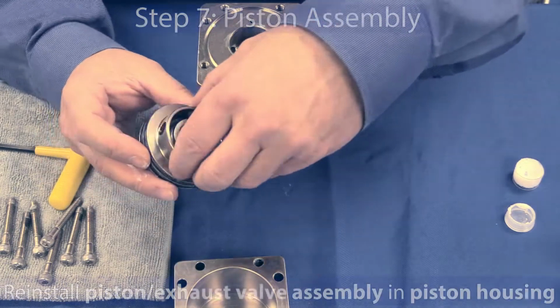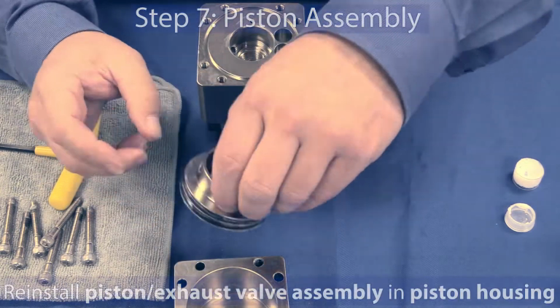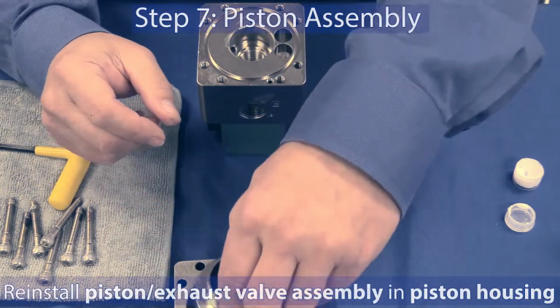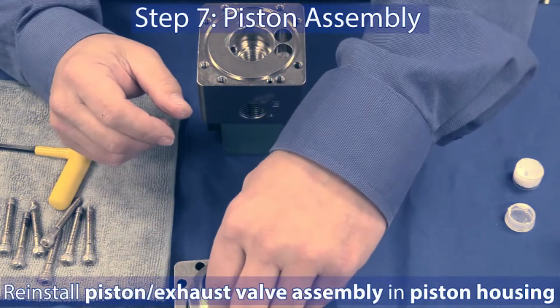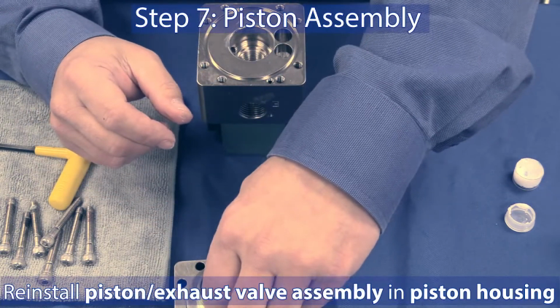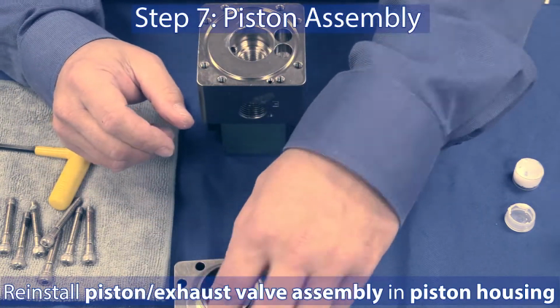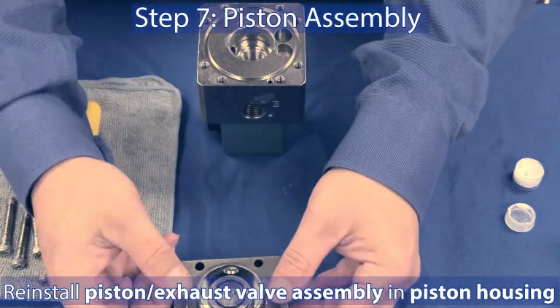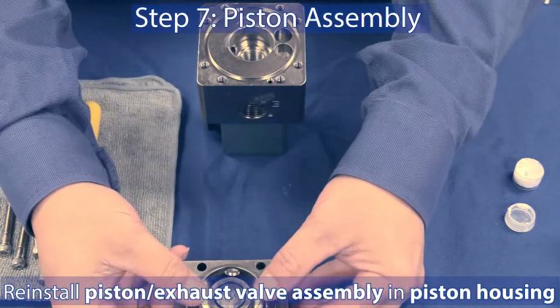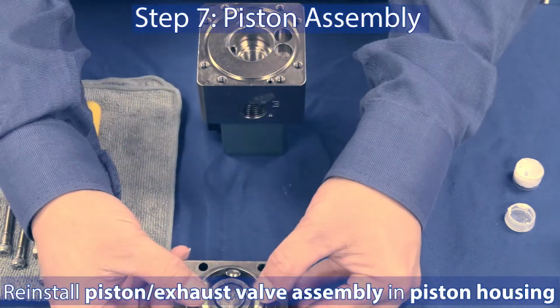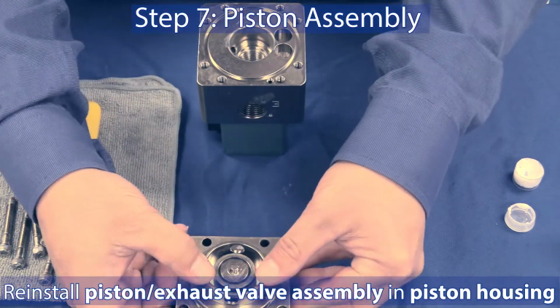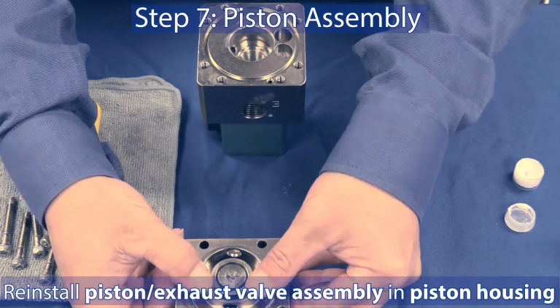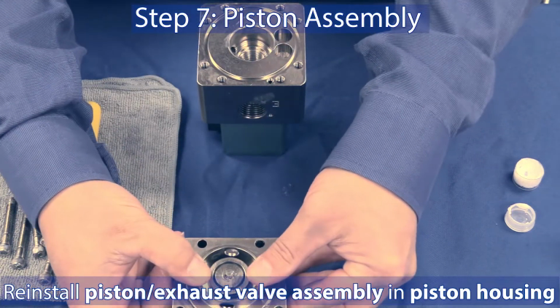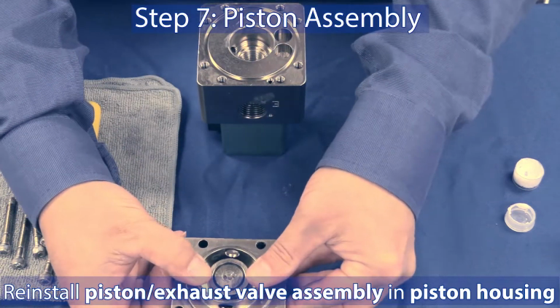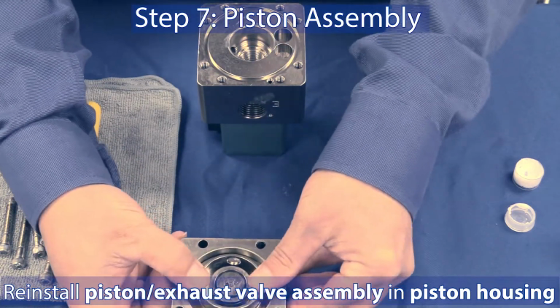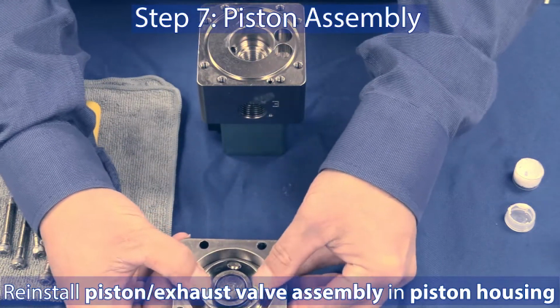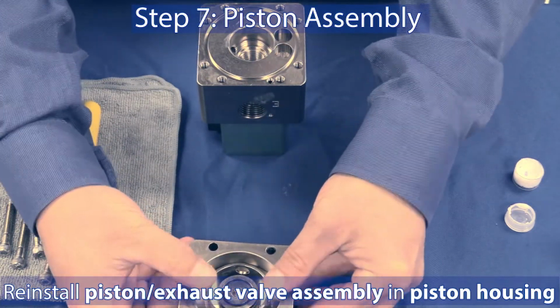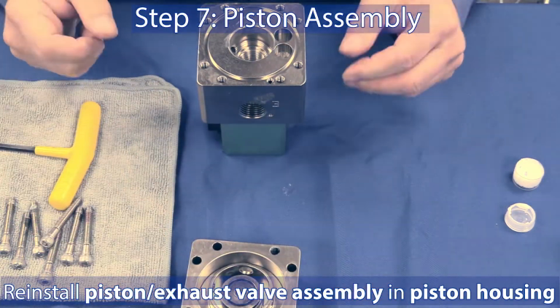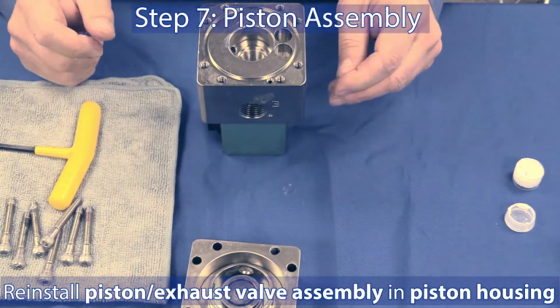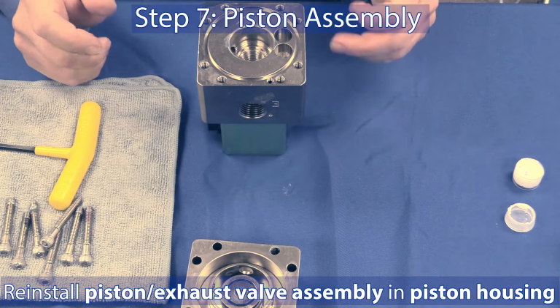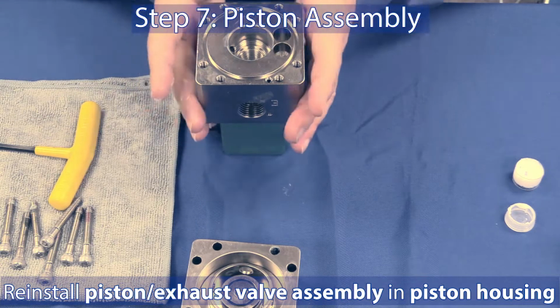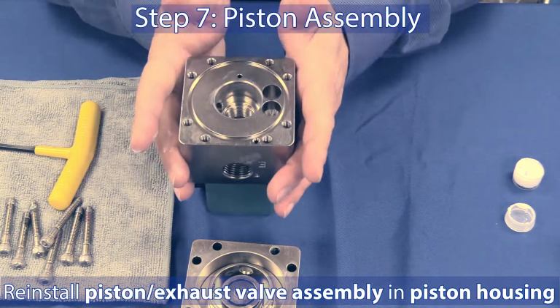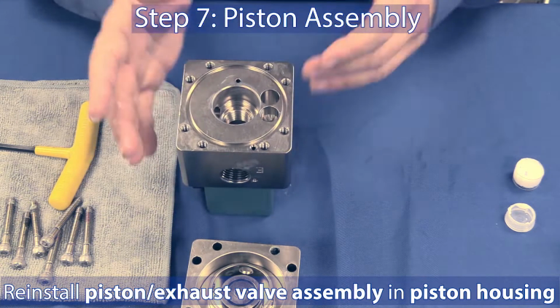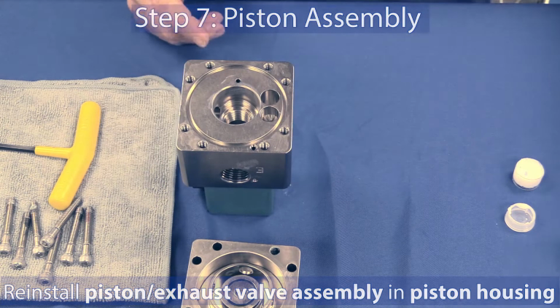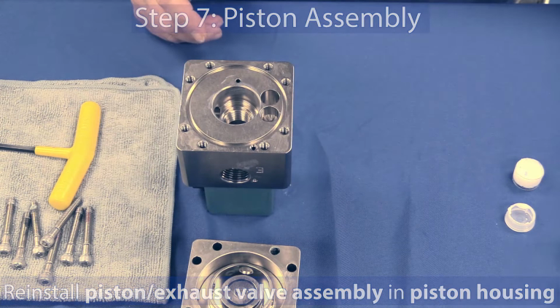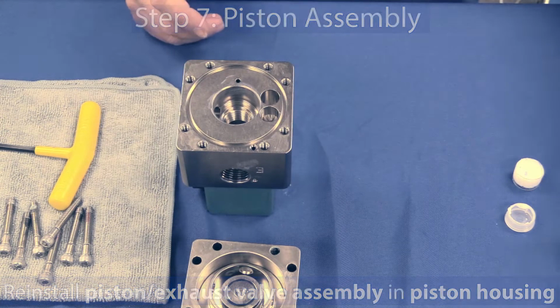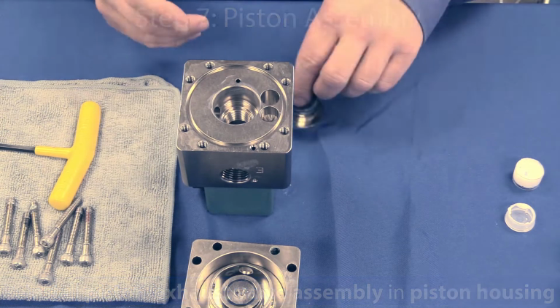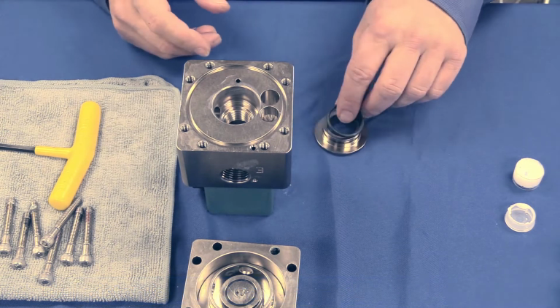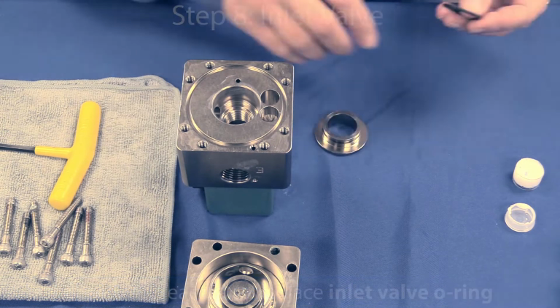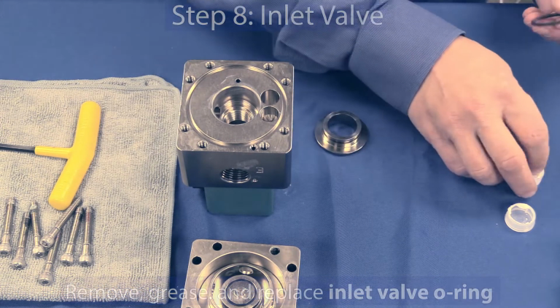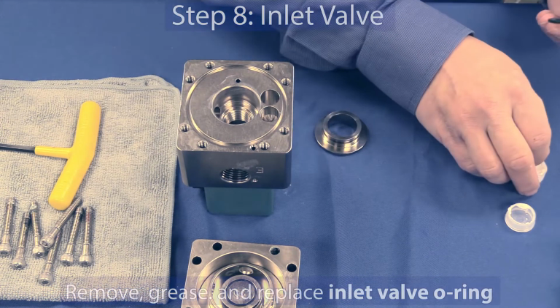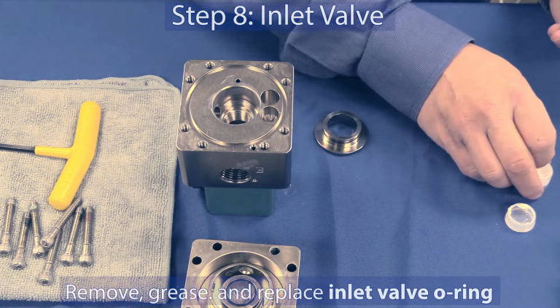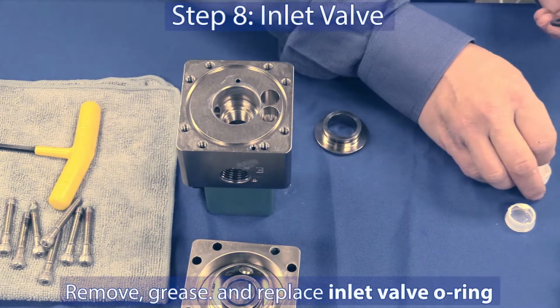Step 7: Reinstall the piston assembly into the piston housing as shown.